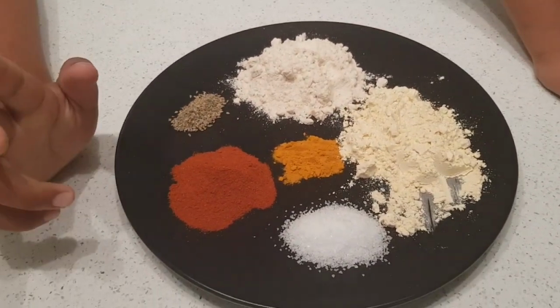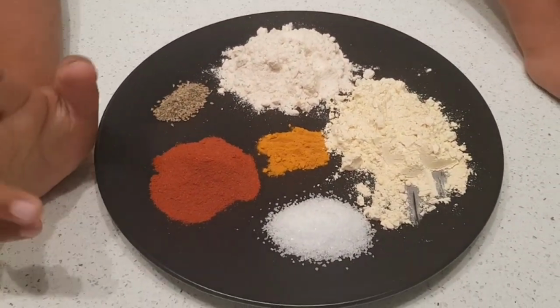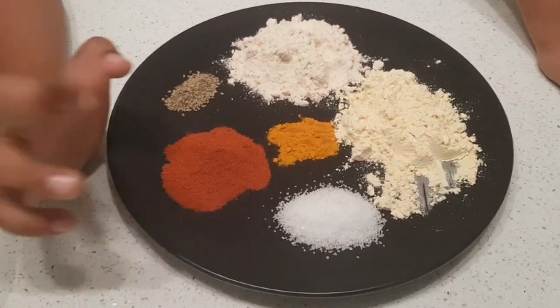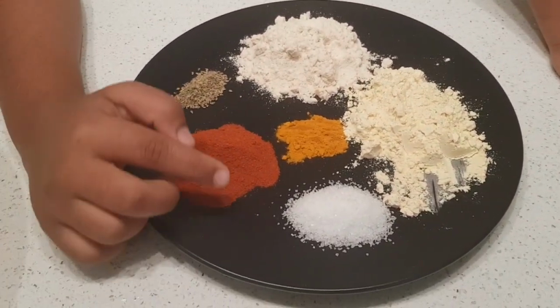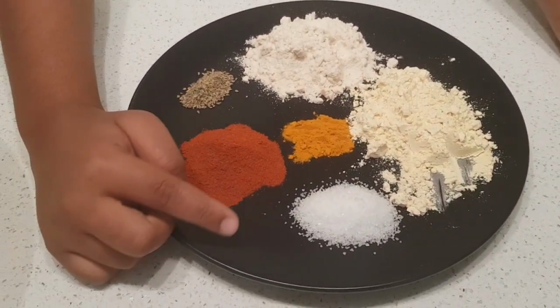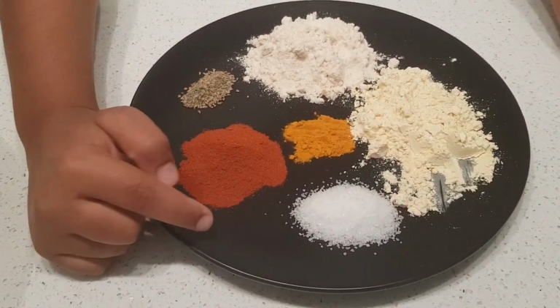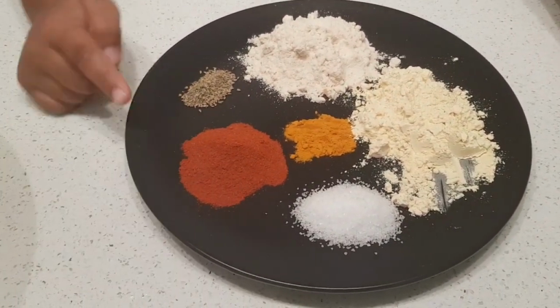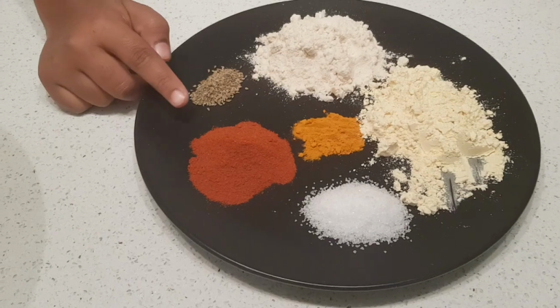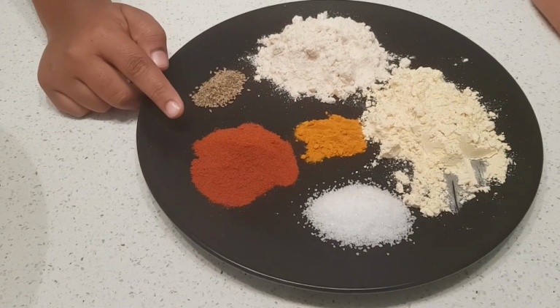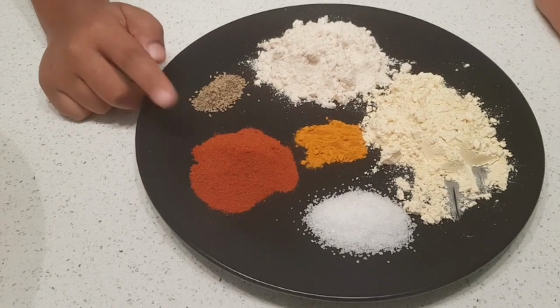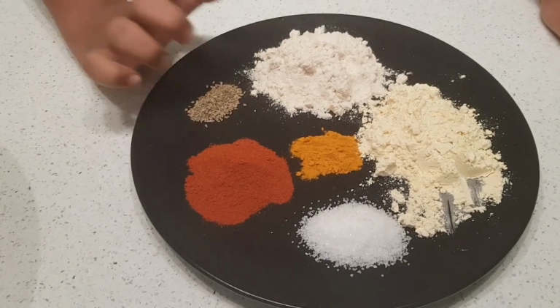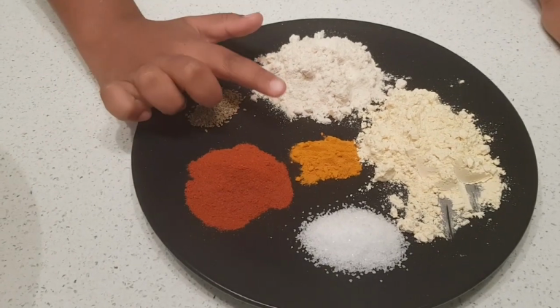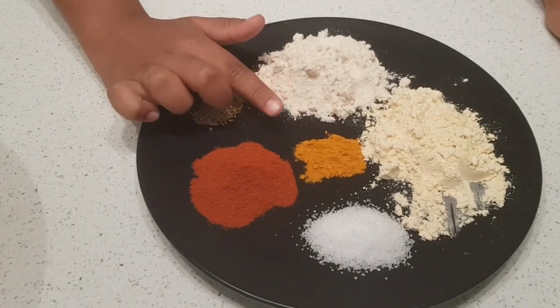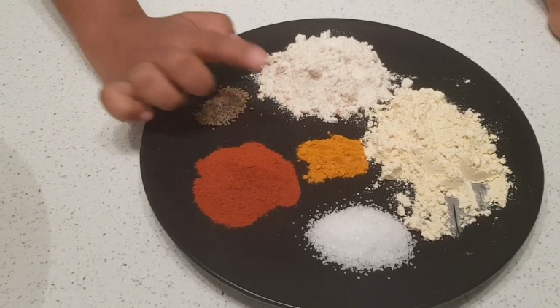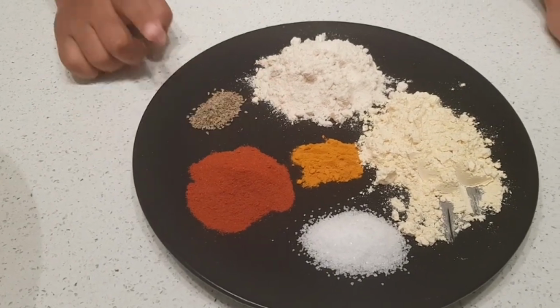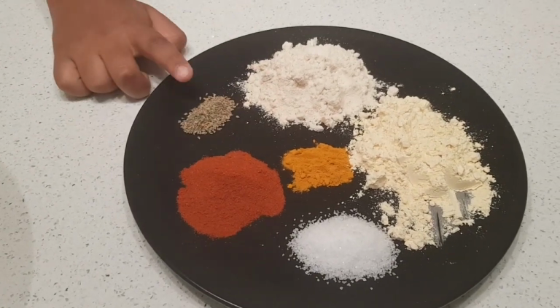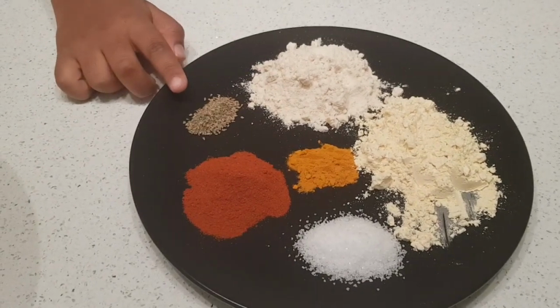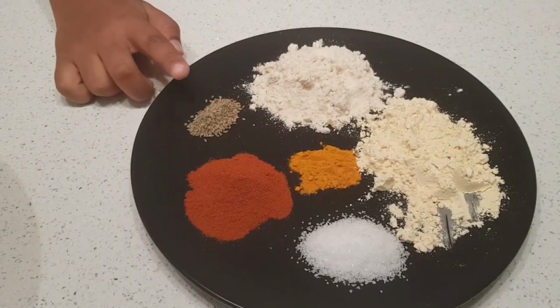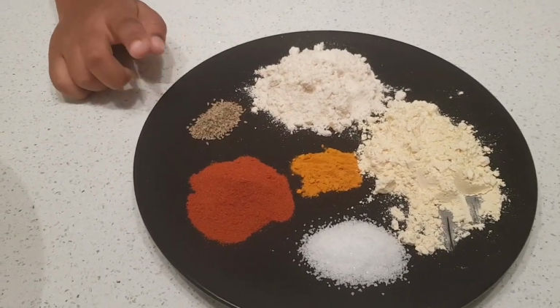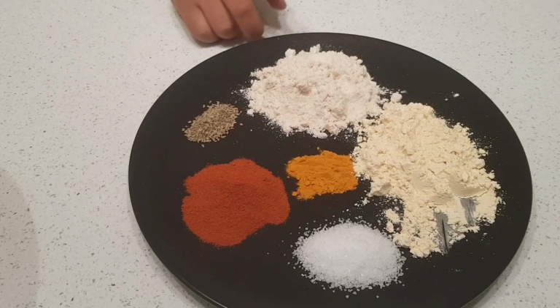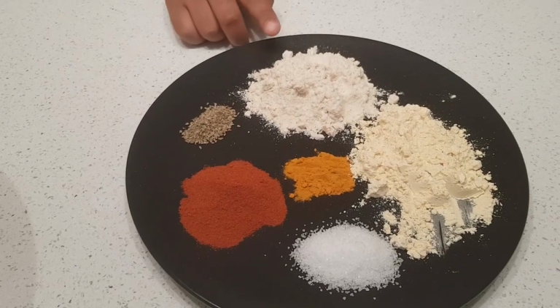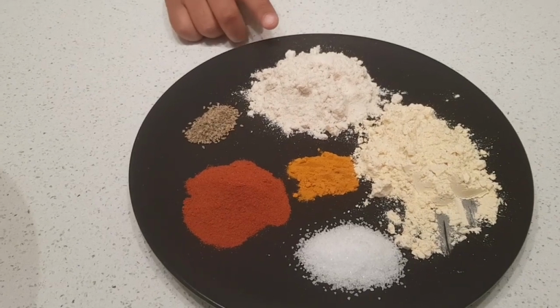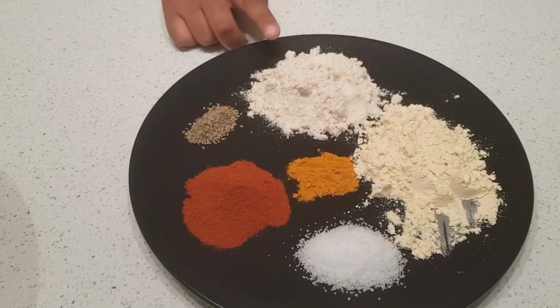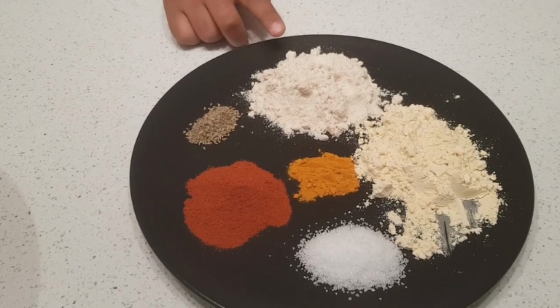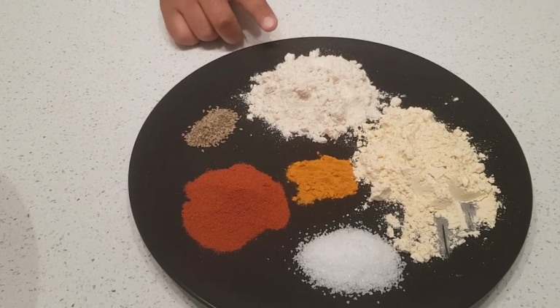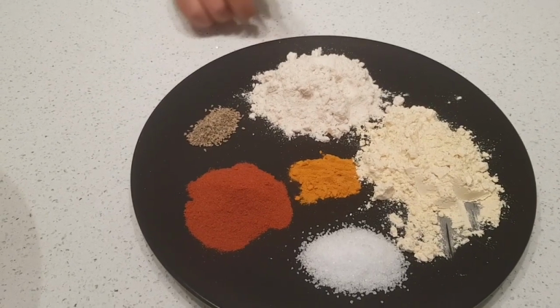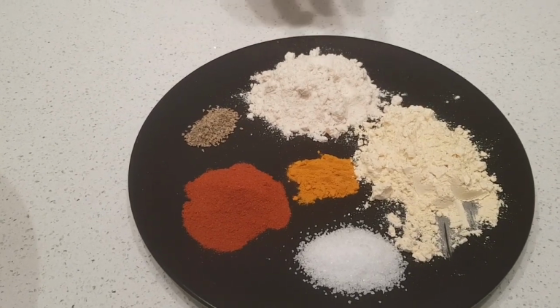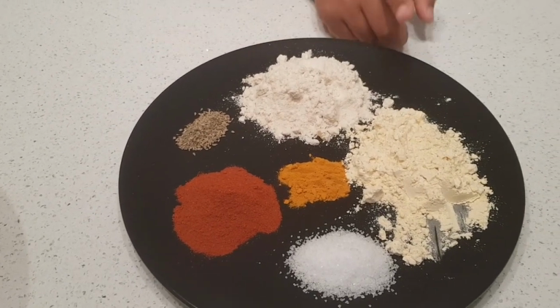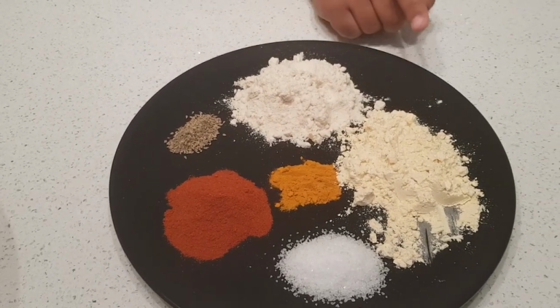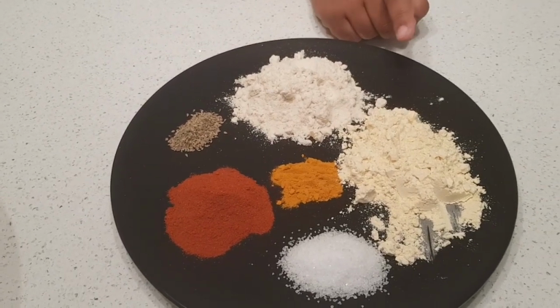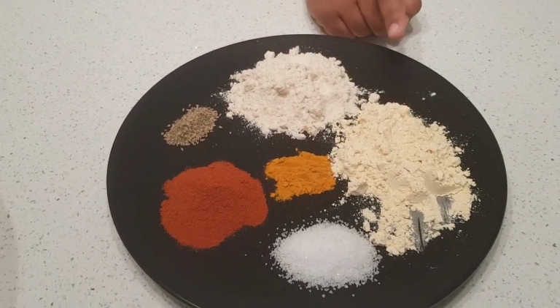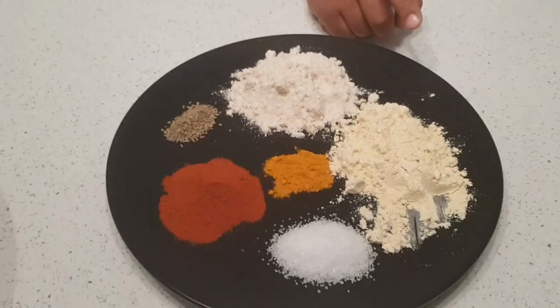You will need two teaspoons of salt, two teaspoons of red chili powder, one teaspoon of turmeric, one teaspoon of caraway seed, two tablespoons of wholemeal flour, and two tablespoons of chickpea flour.